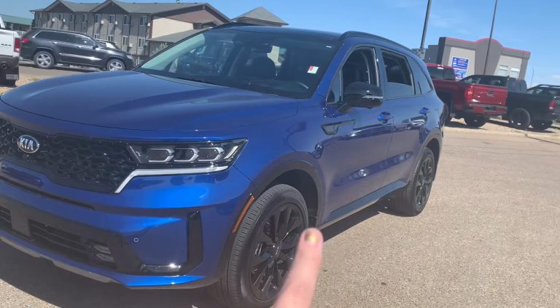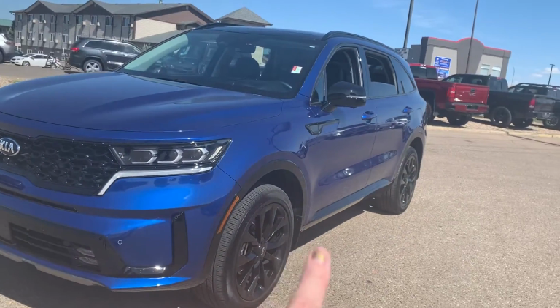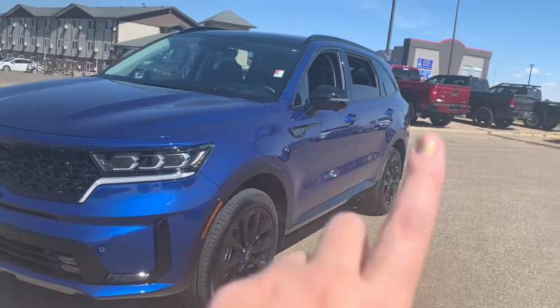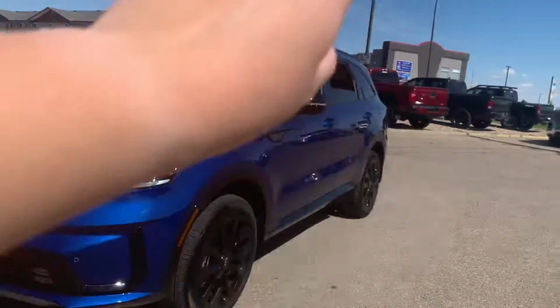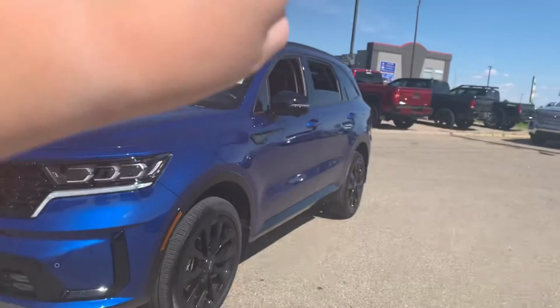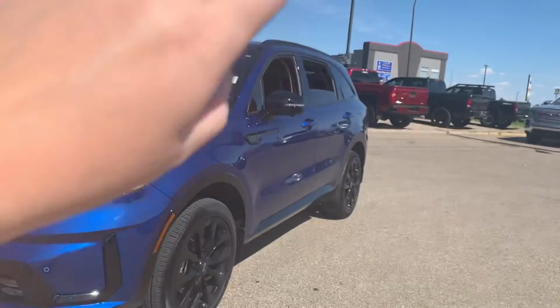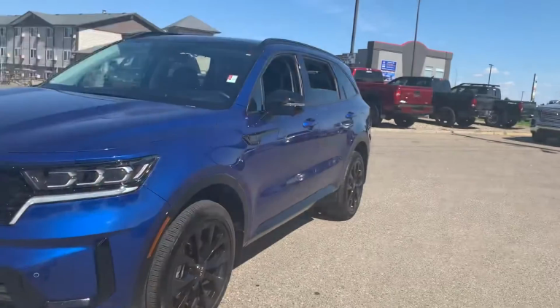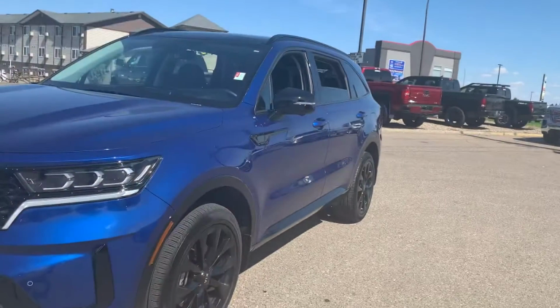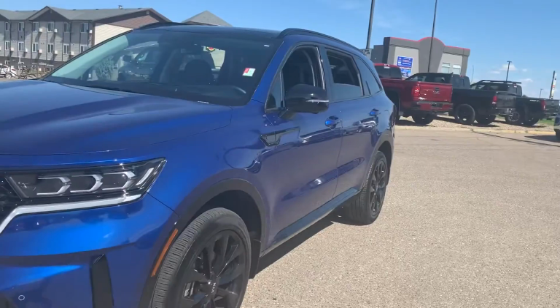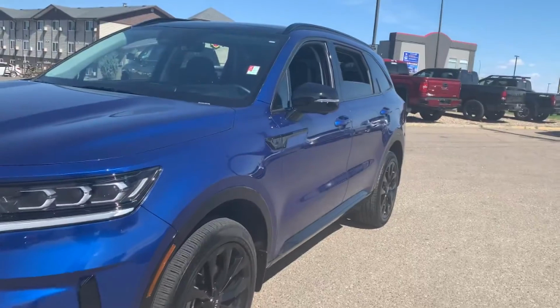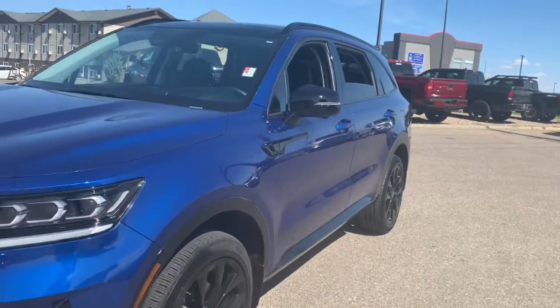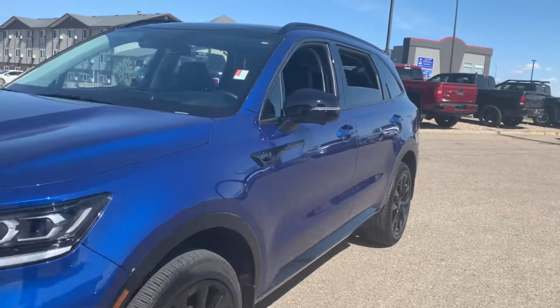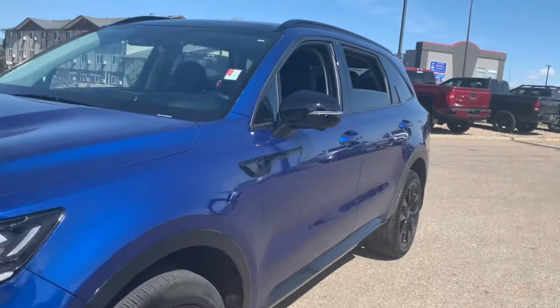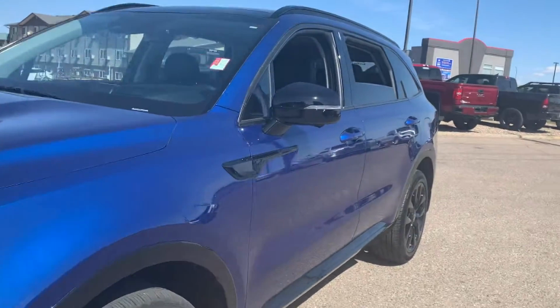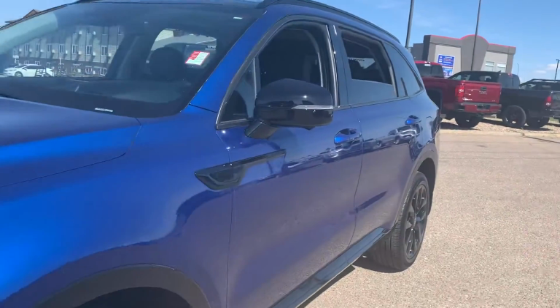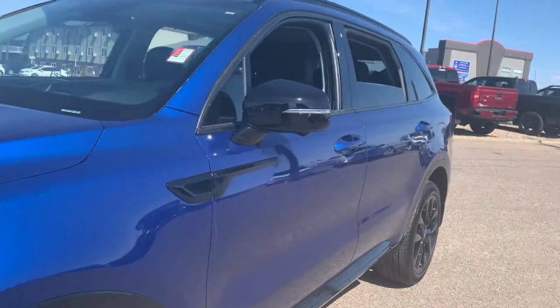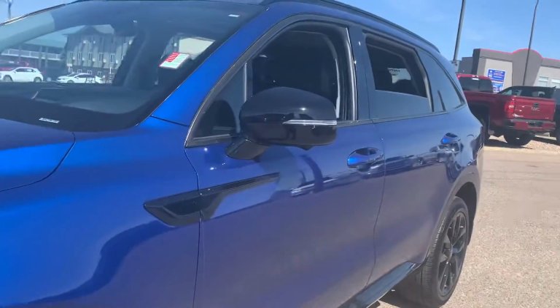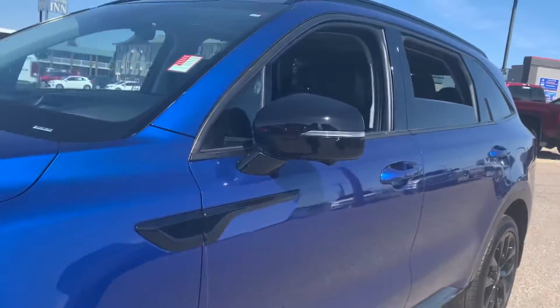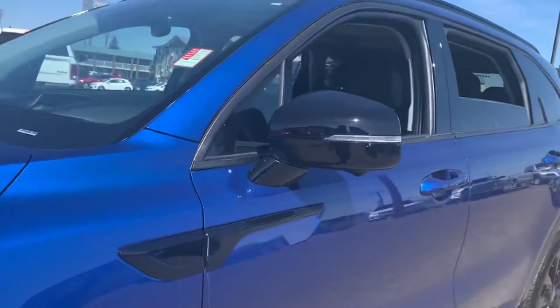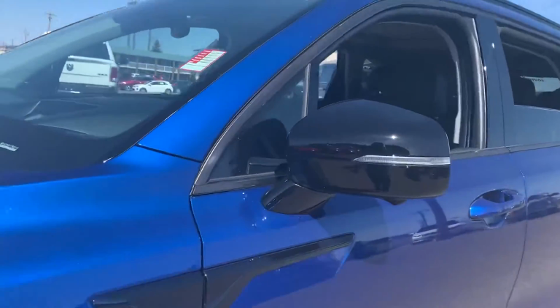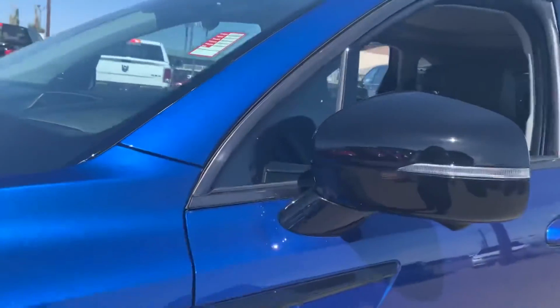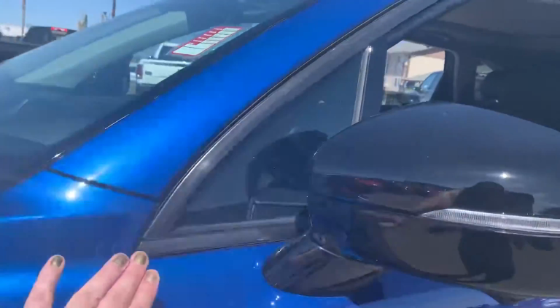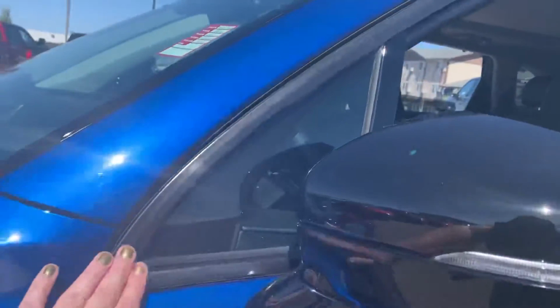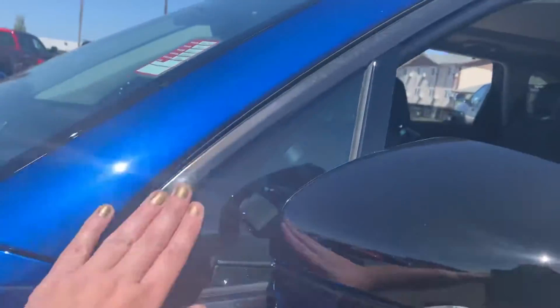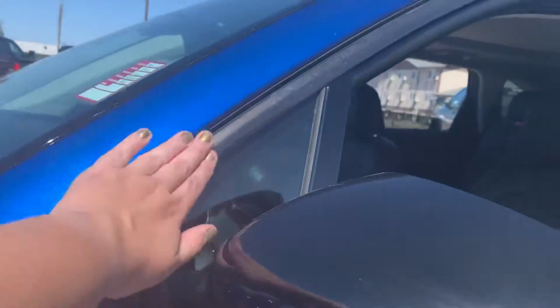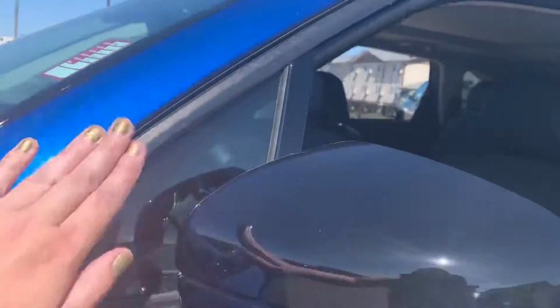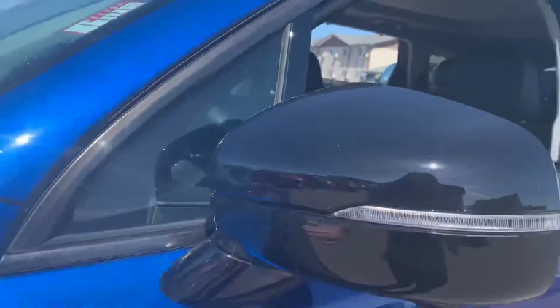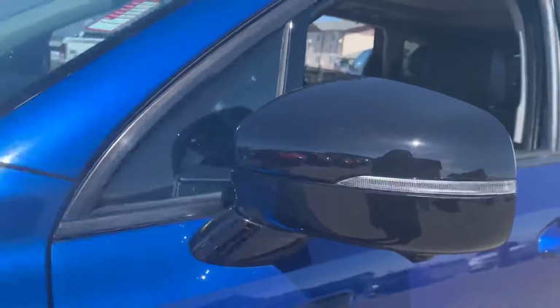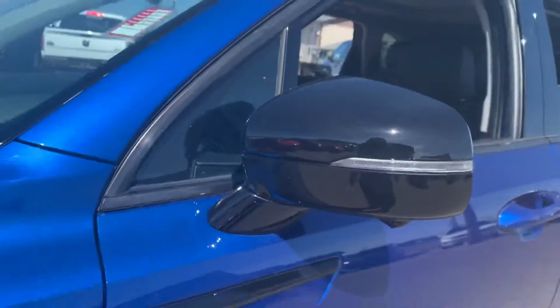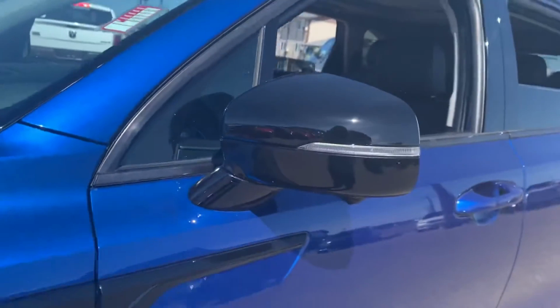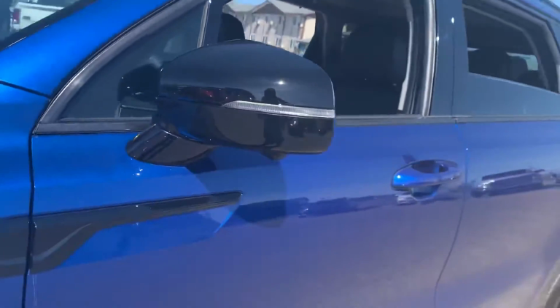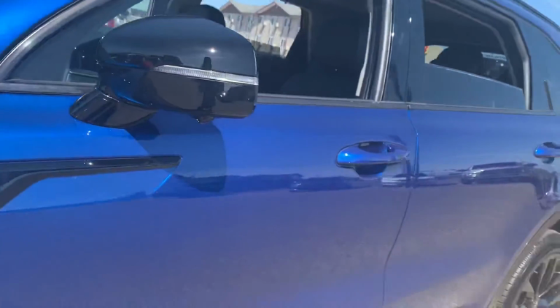Black rims, side piece on the side mirrors, and all of the chrome that runs along the side is actually a black chrome instead of your usual silver chrome. So beautiful color.